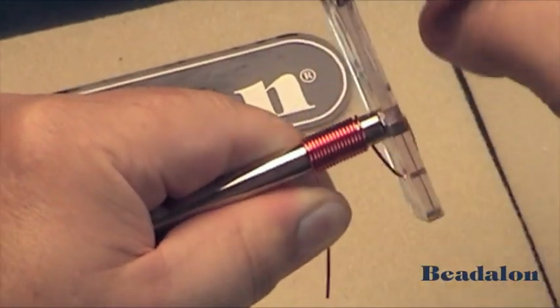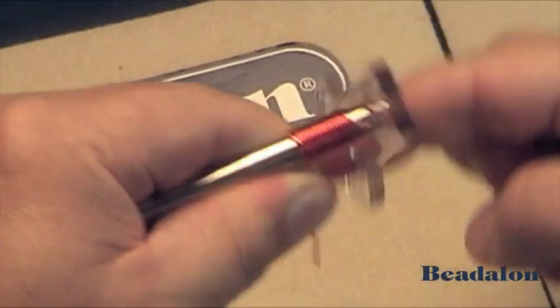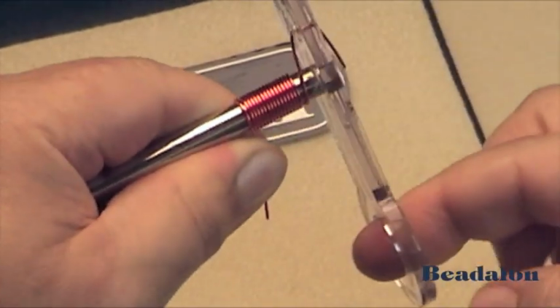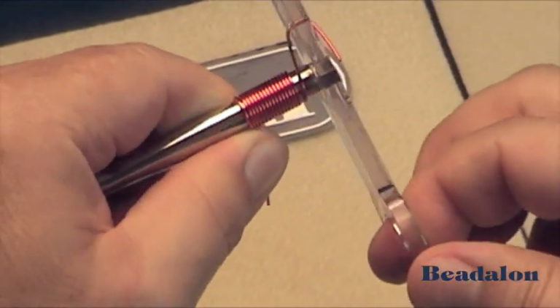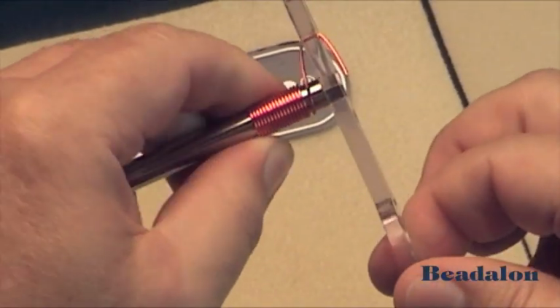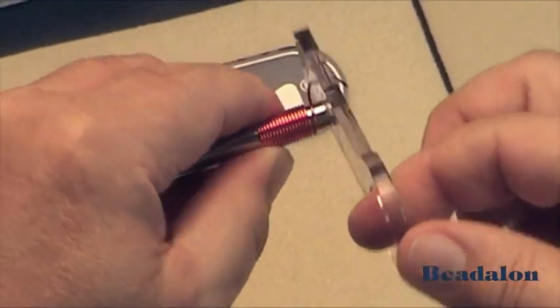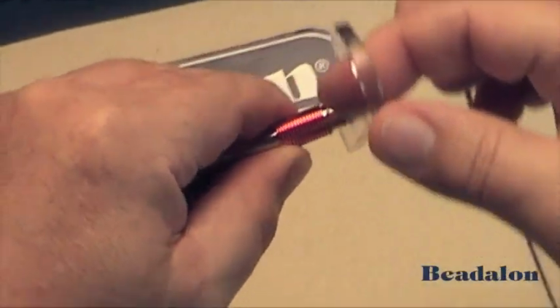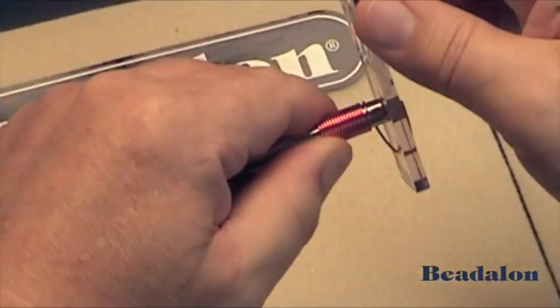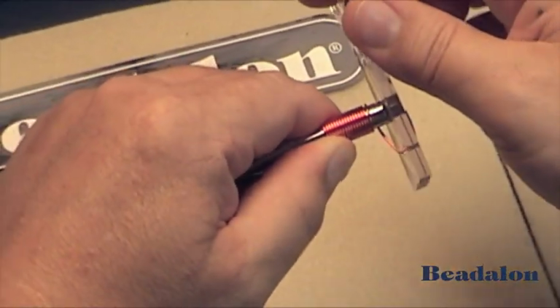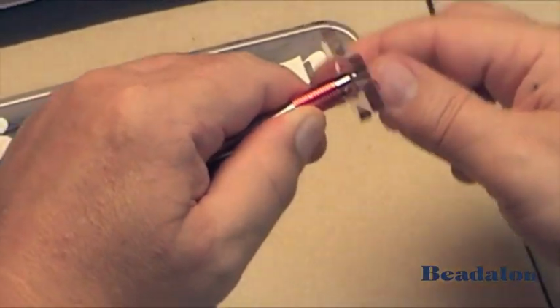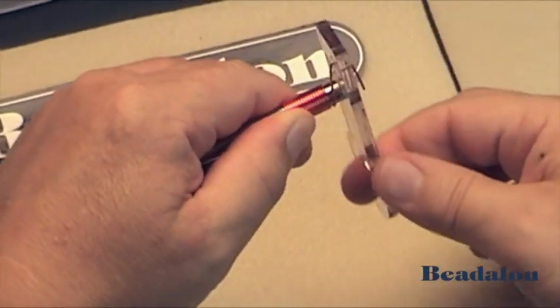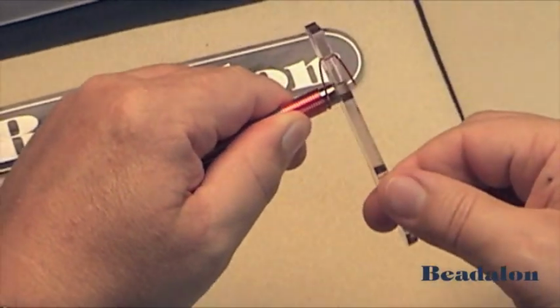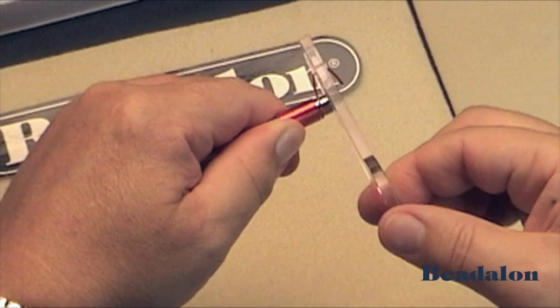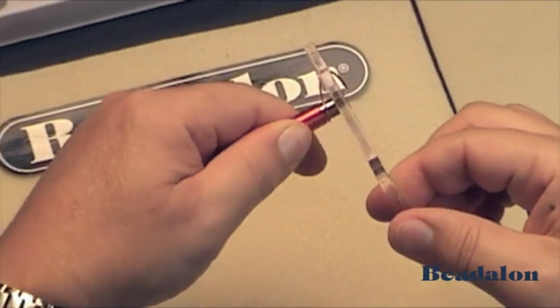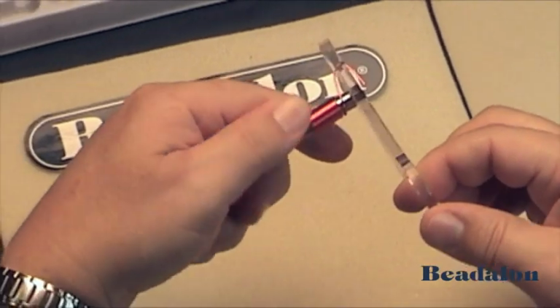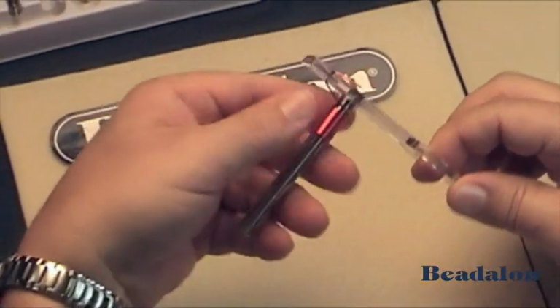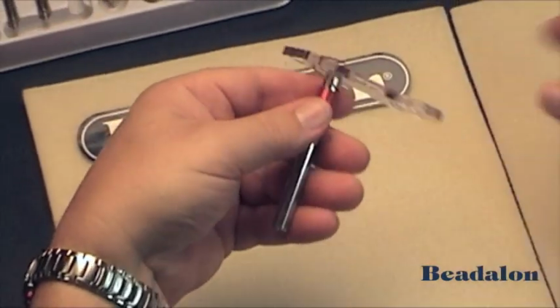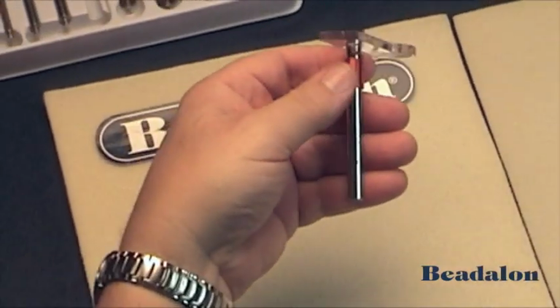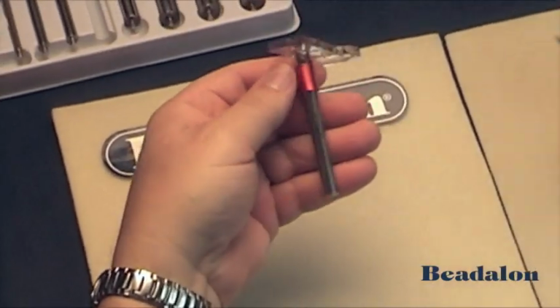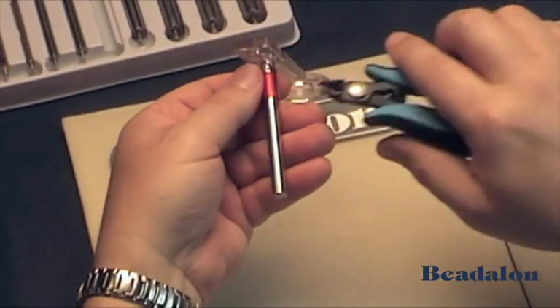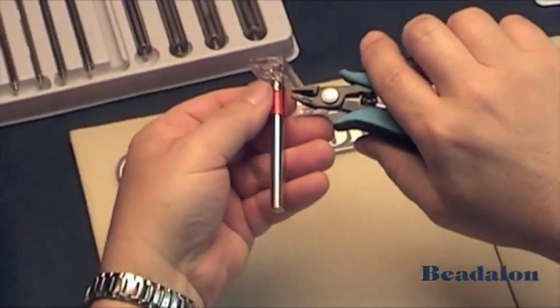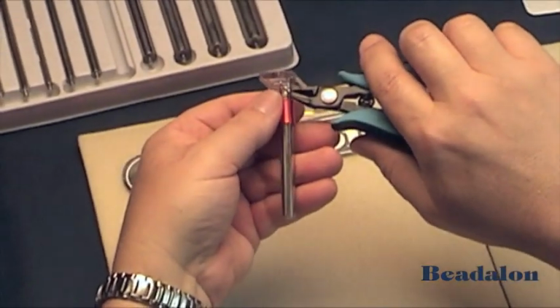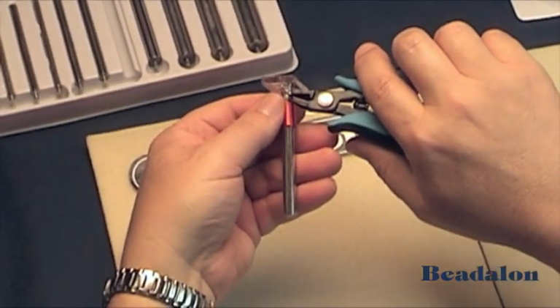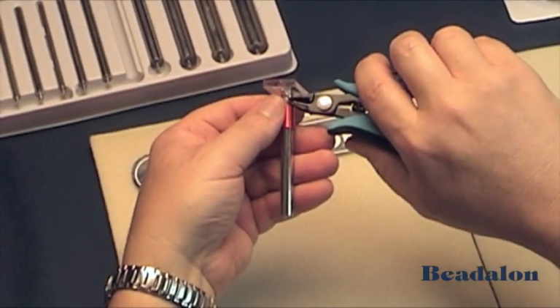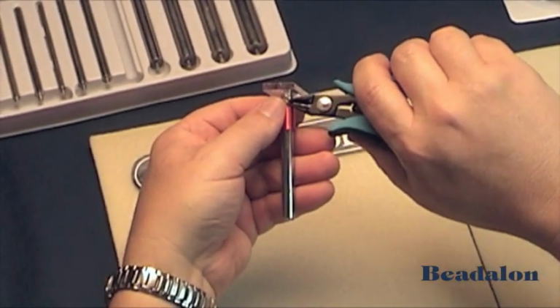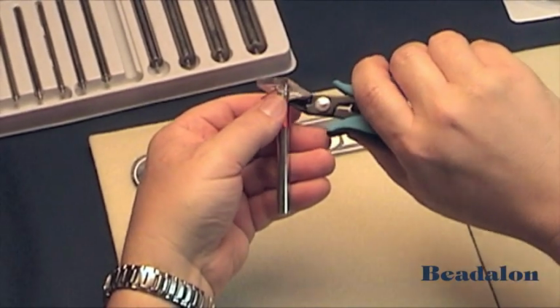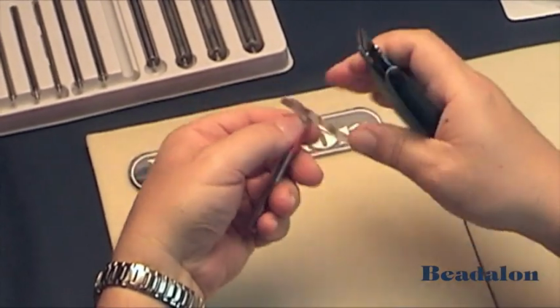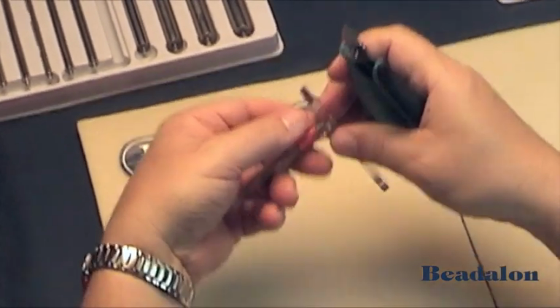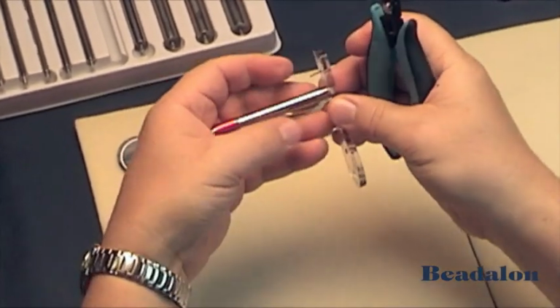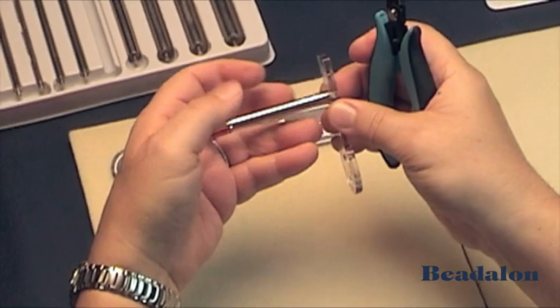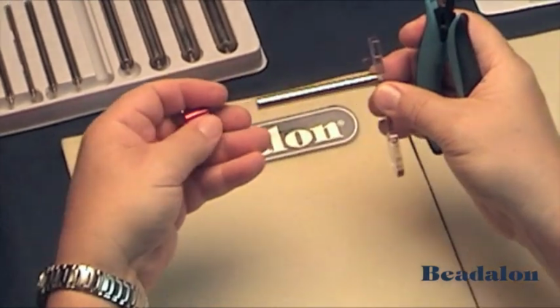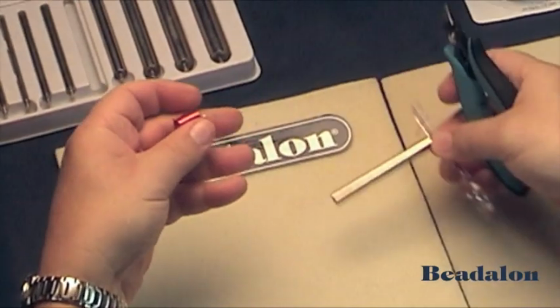Once you've made the amount of jump rings that you need, cut the coil from the mandrel and remove.